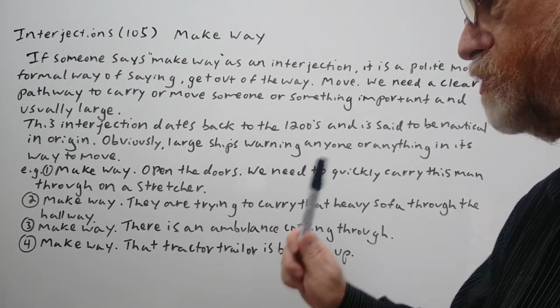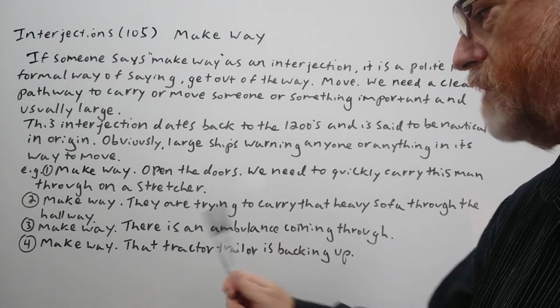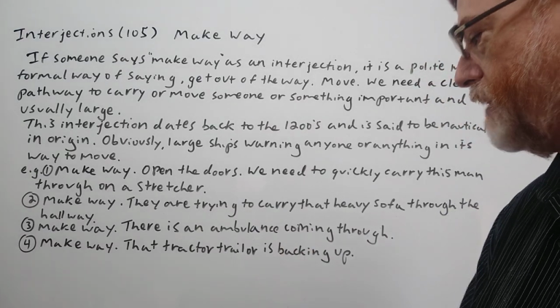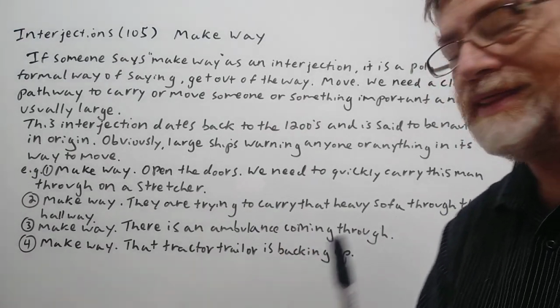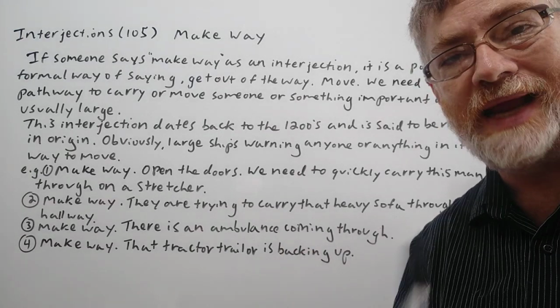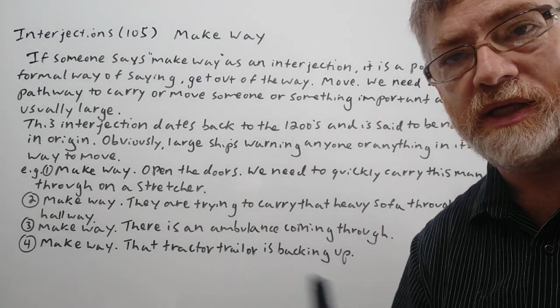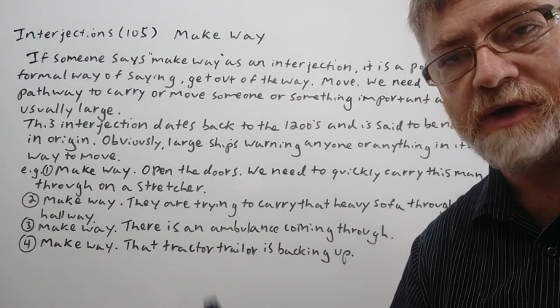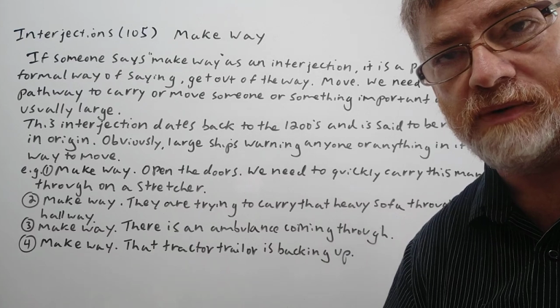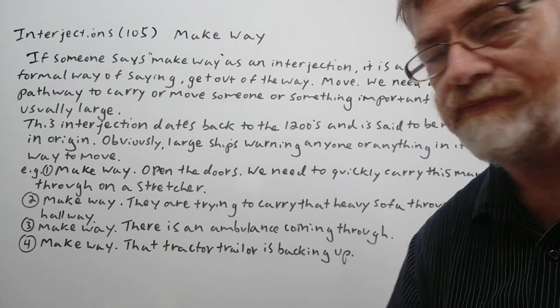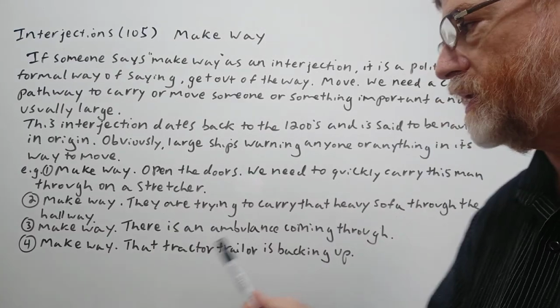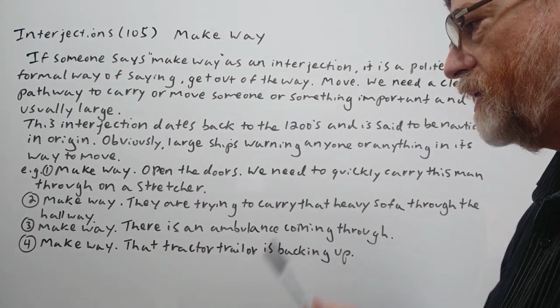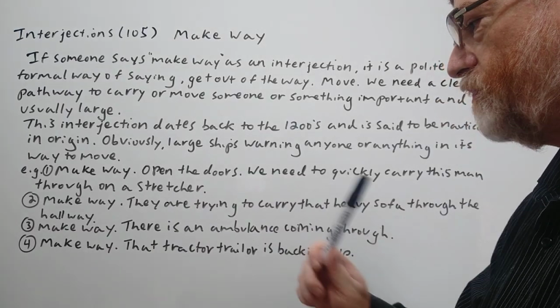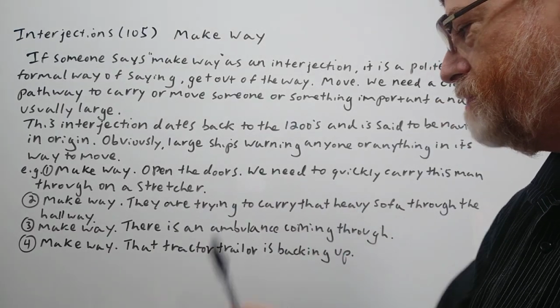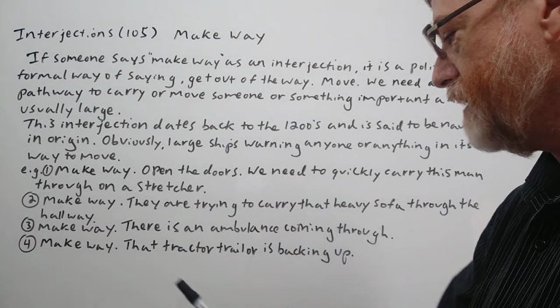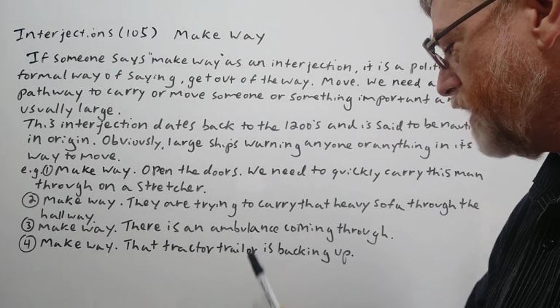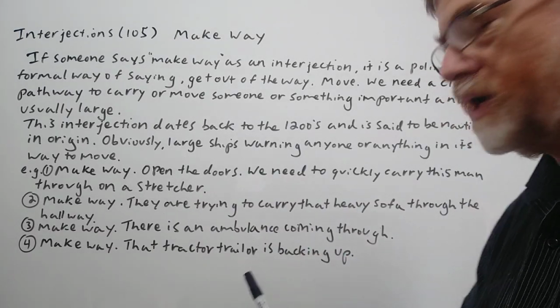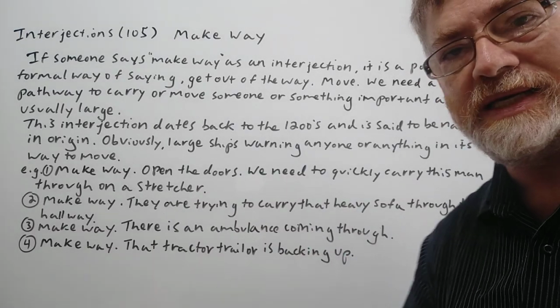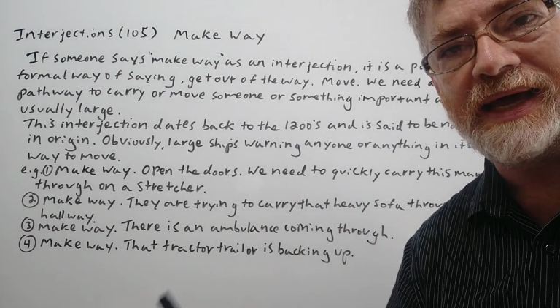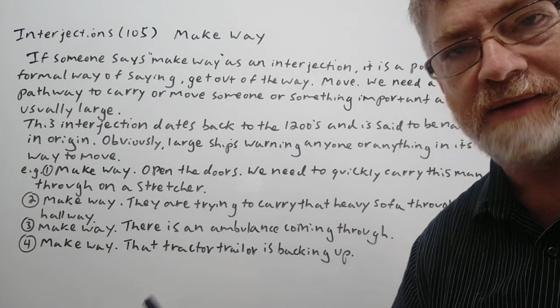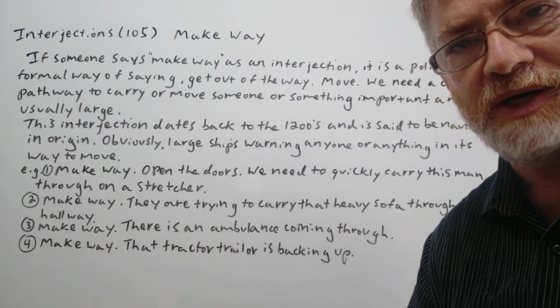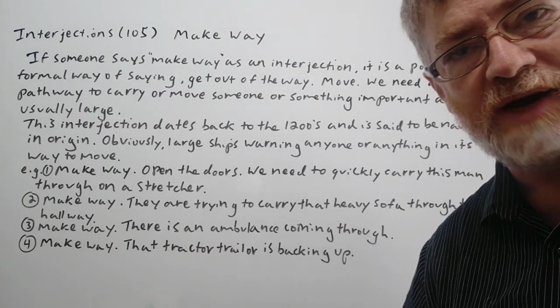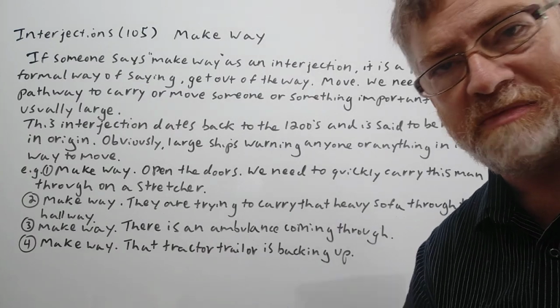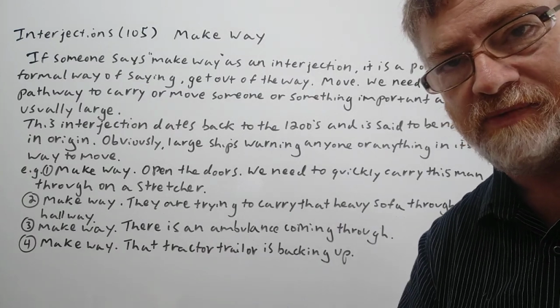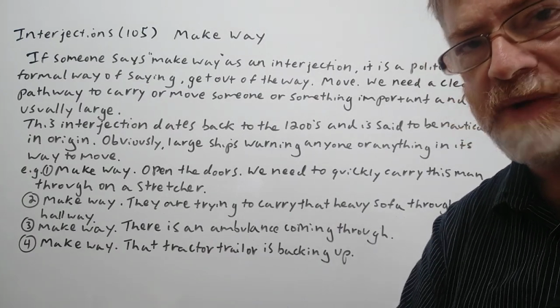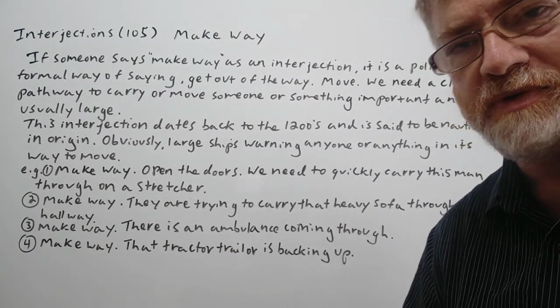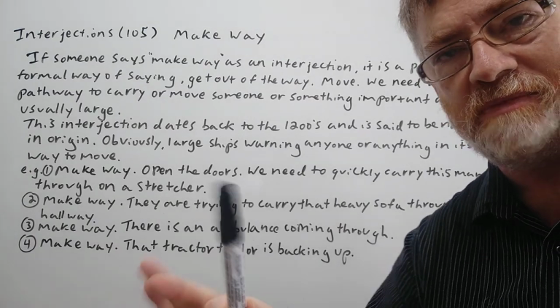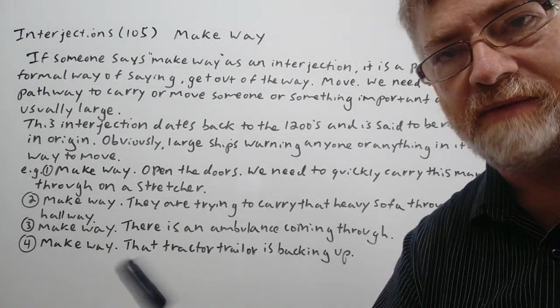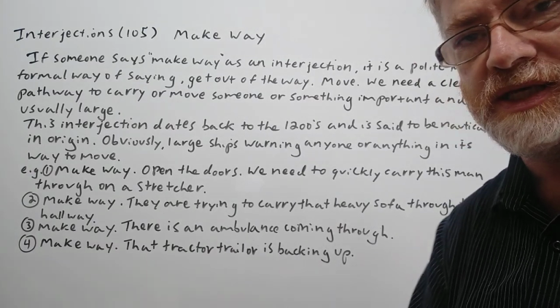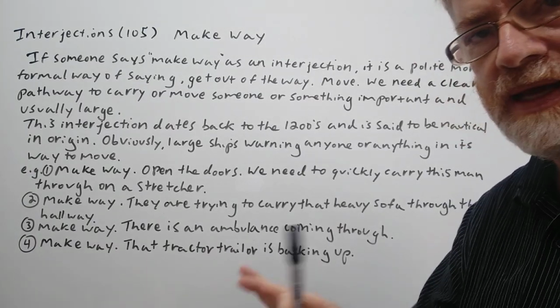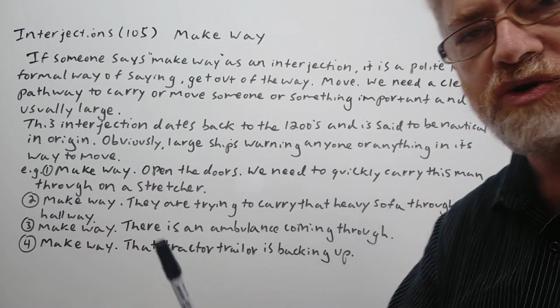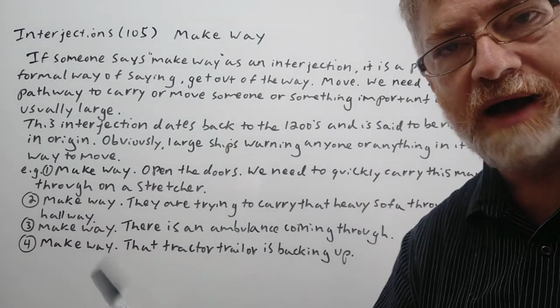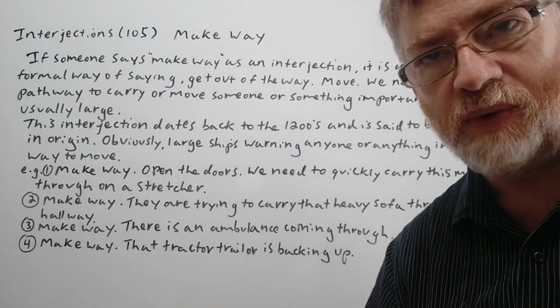Number three: 'Make way. There is an ambulance coming through.' Number four: 'Make way. That tractor trailer is backing up, so be careful — as he's backing up, his vision may be limited. Make sure you're out of his way.'